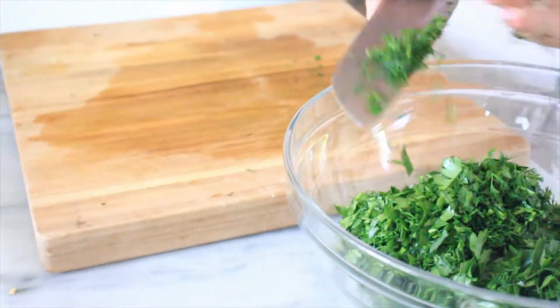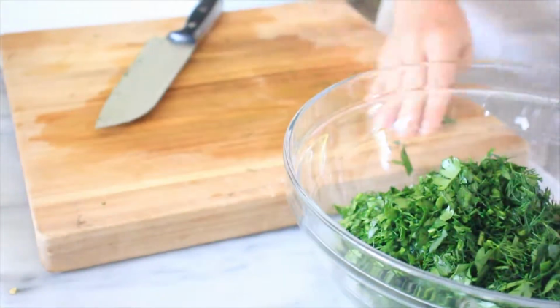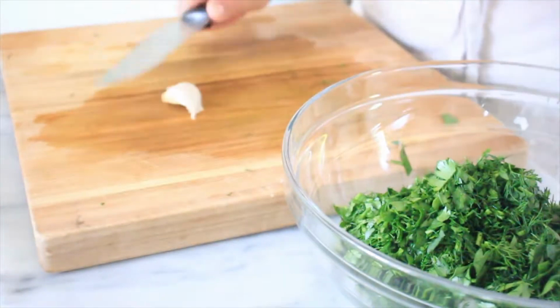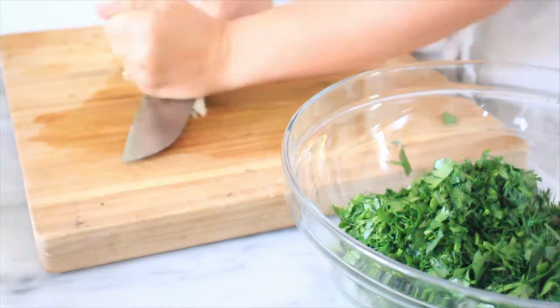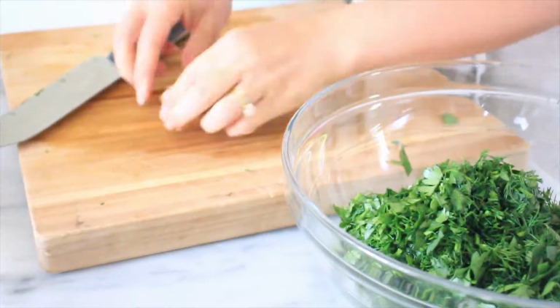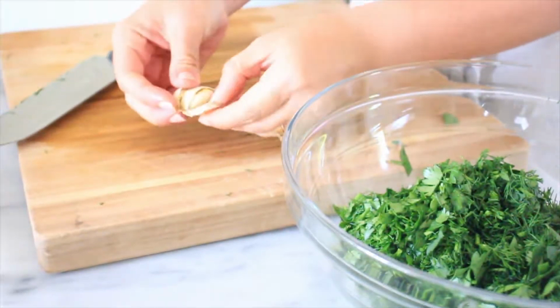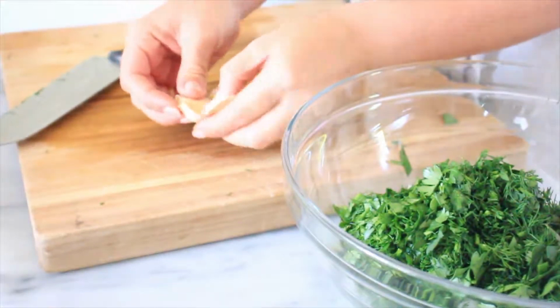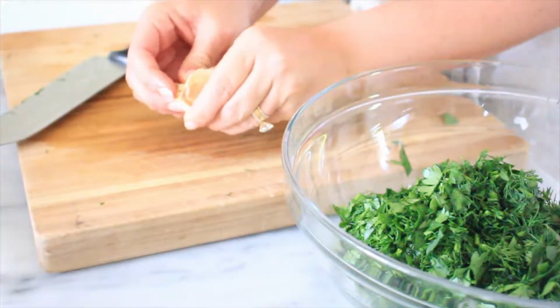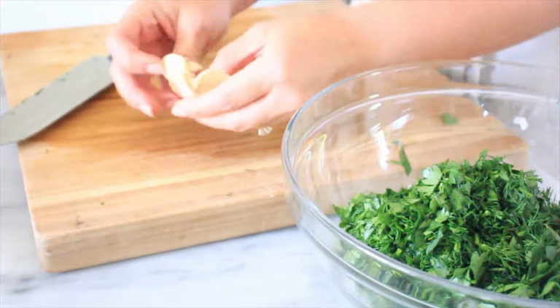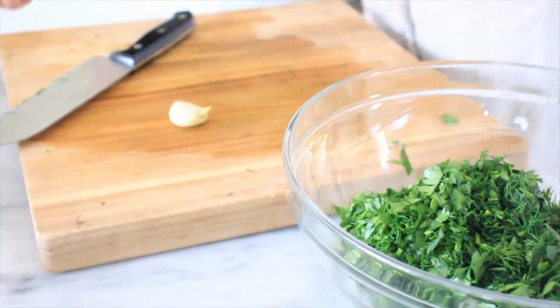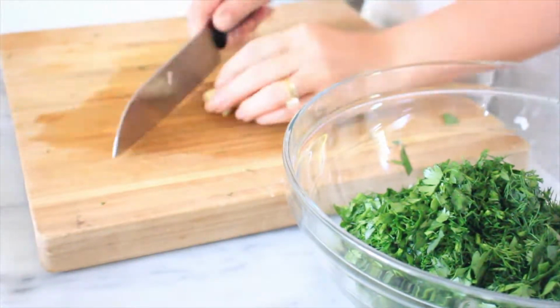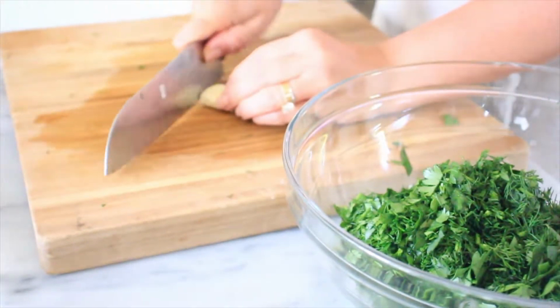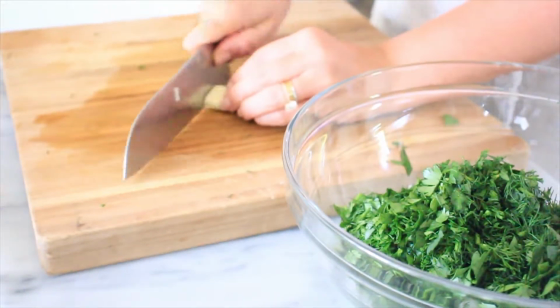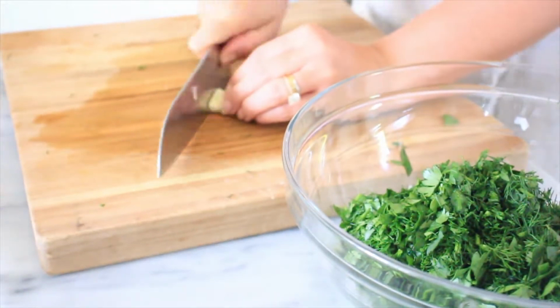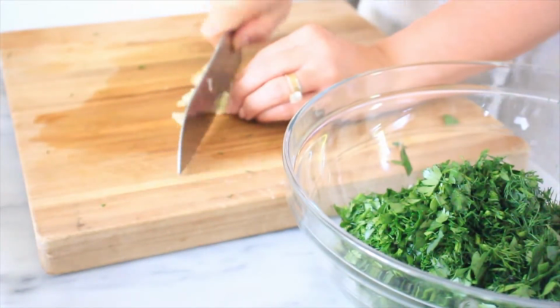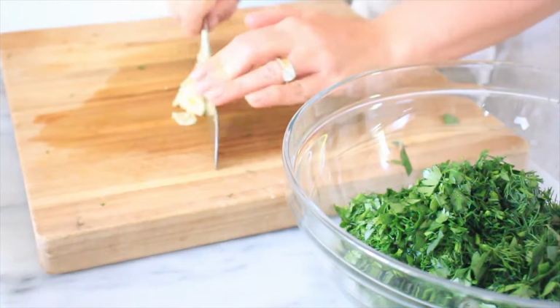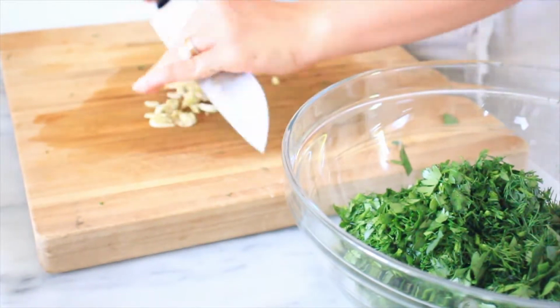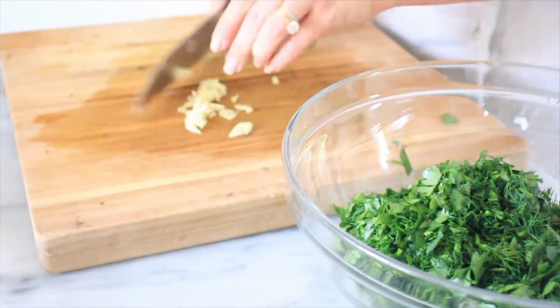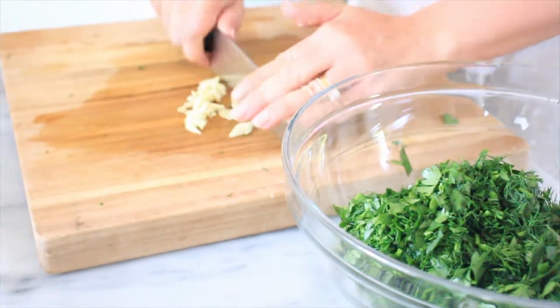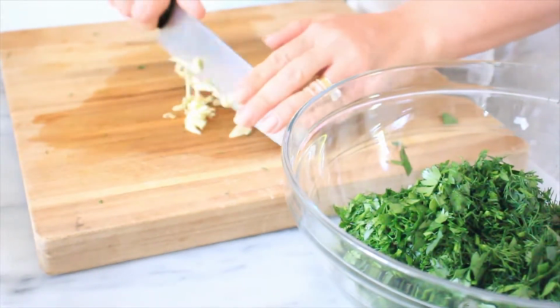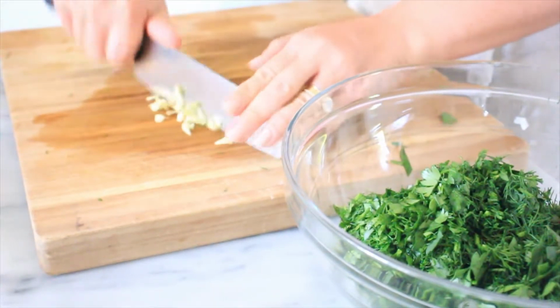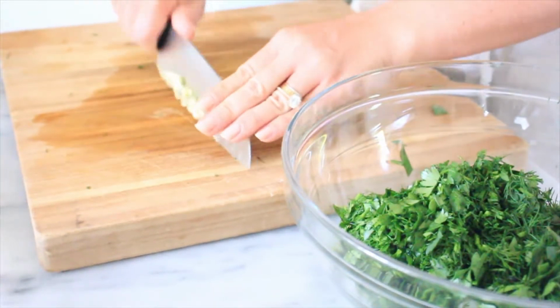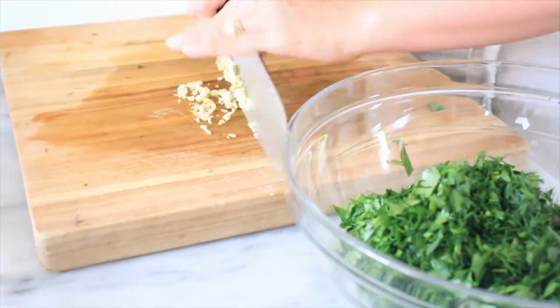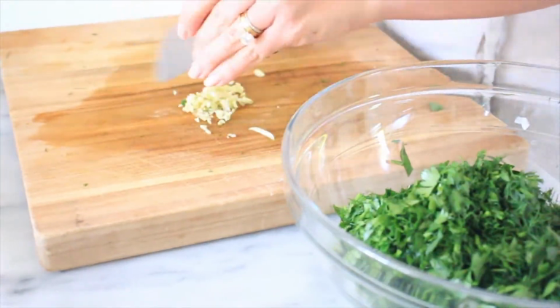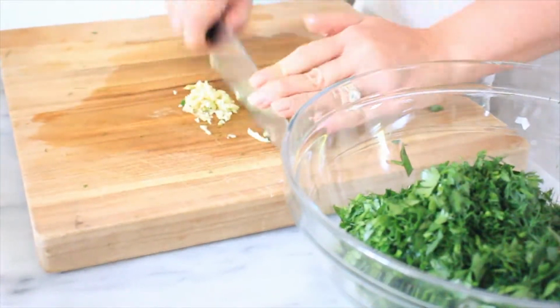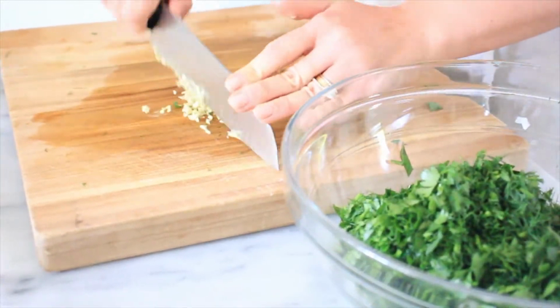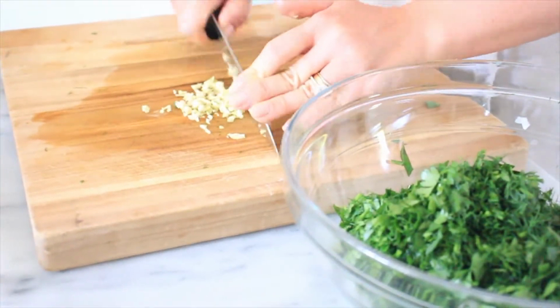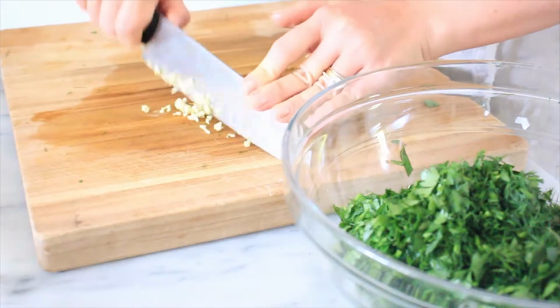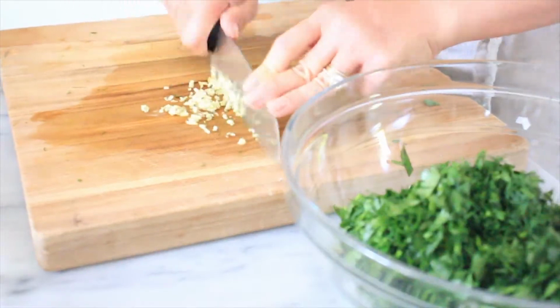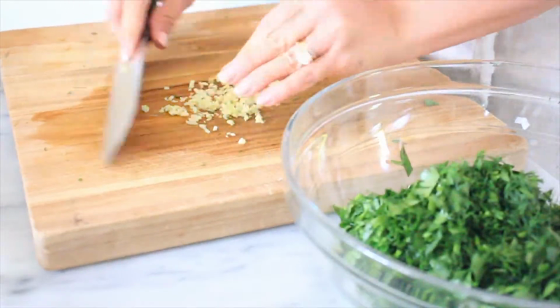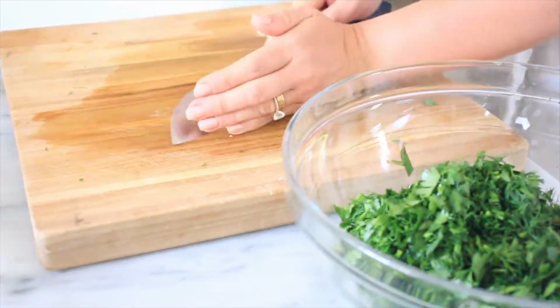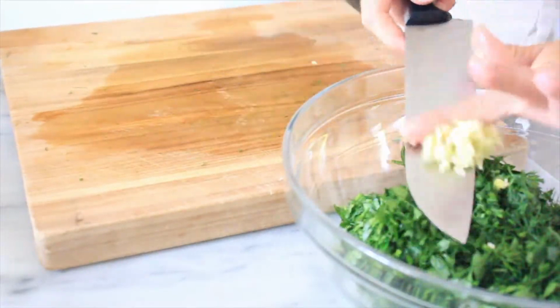Next I like to take a clove of garlic. Lay the garlic clove flat on the chopping board and smash it with the top of the knife — this helps mince it so much easier. Then just take your knife and run it across and mince it really fine.